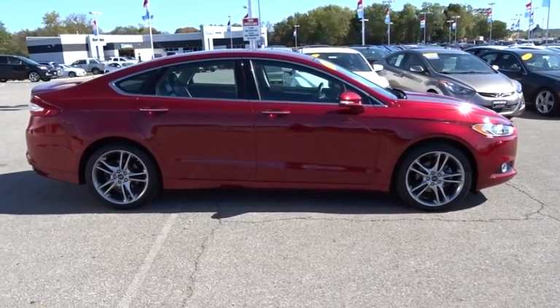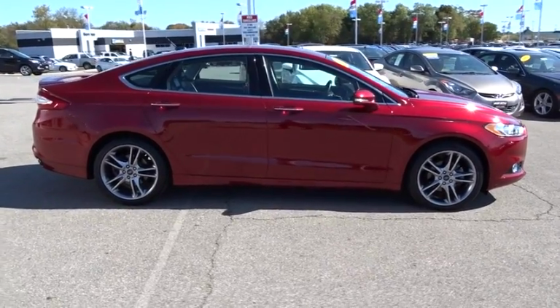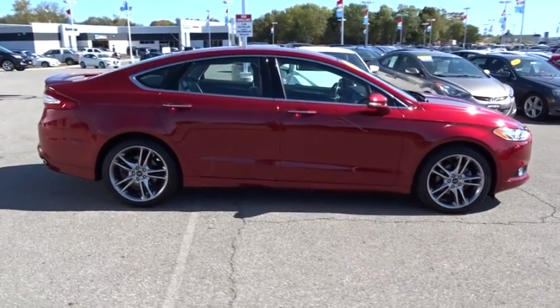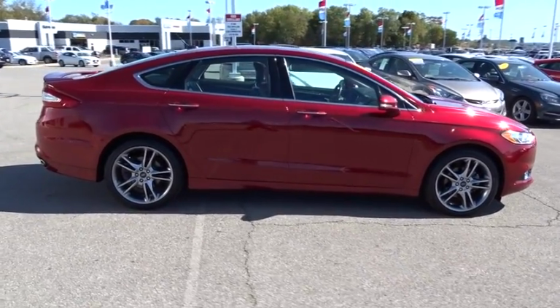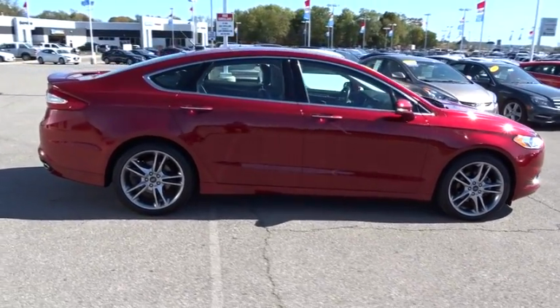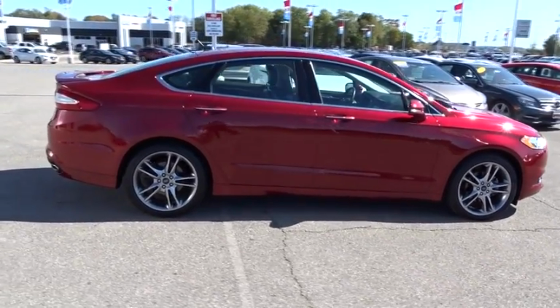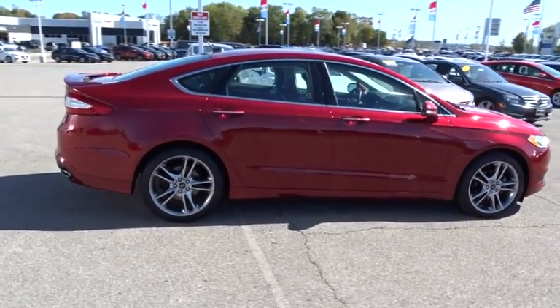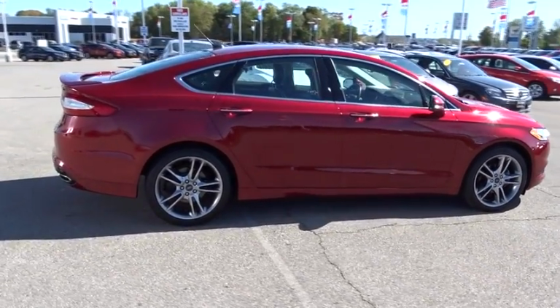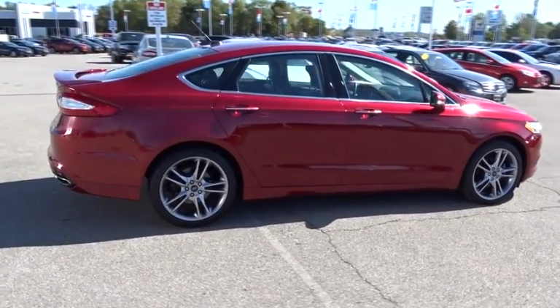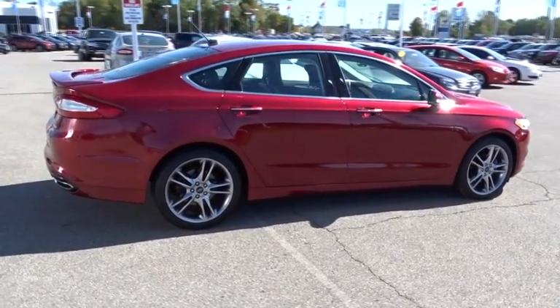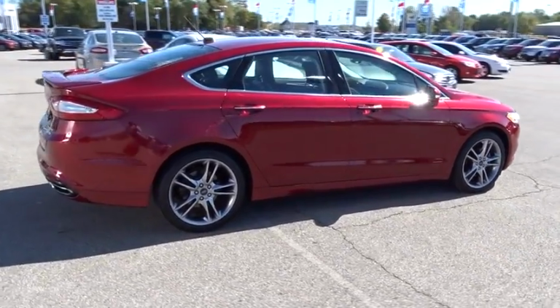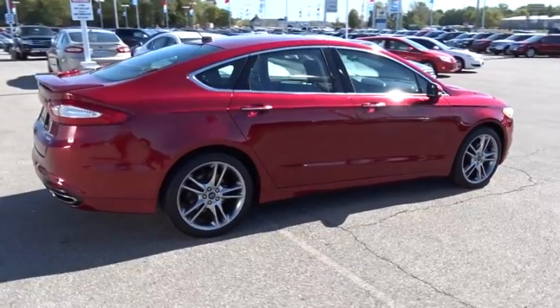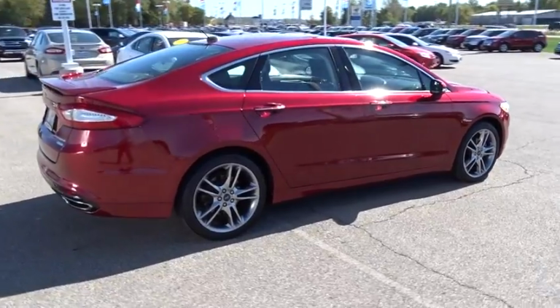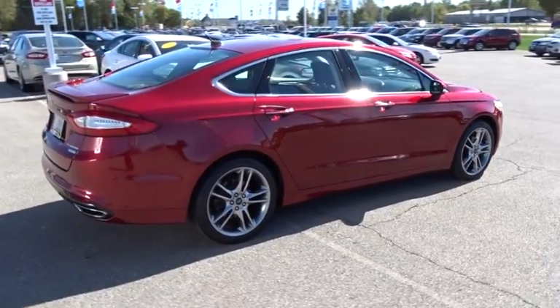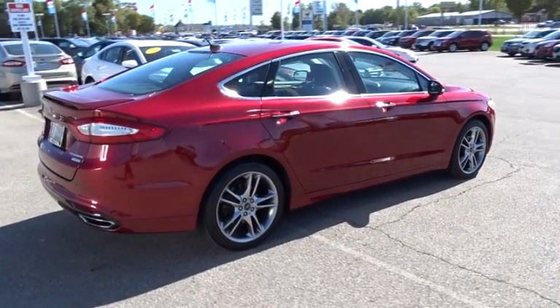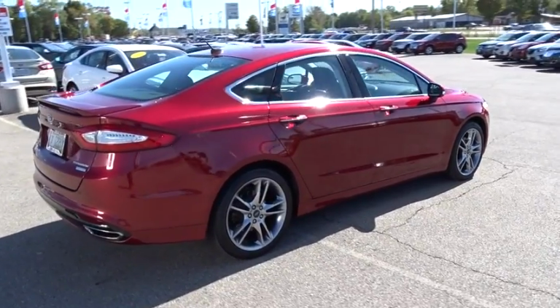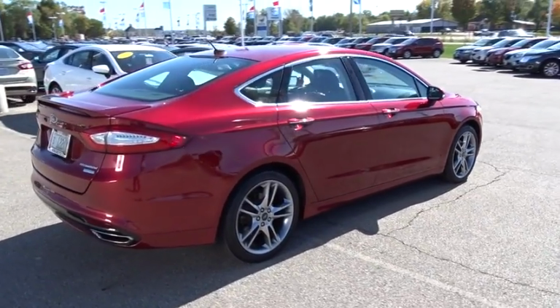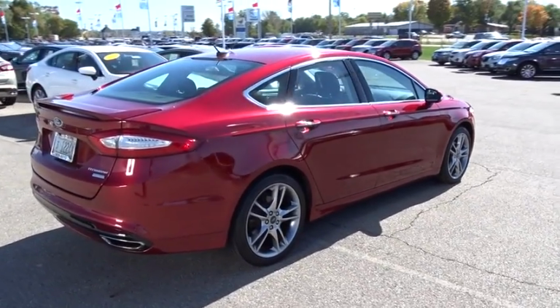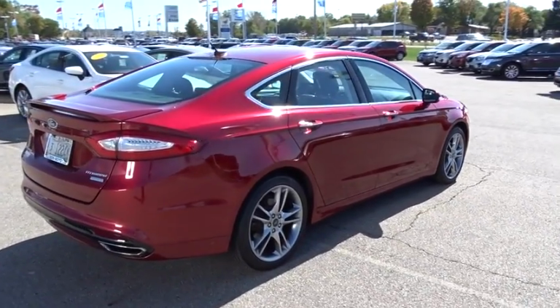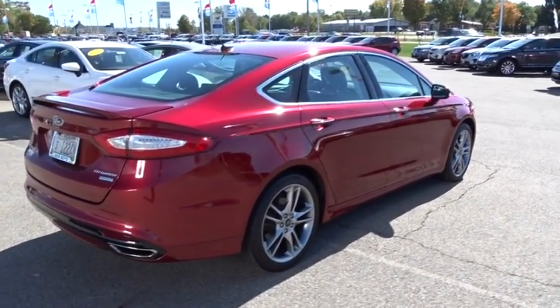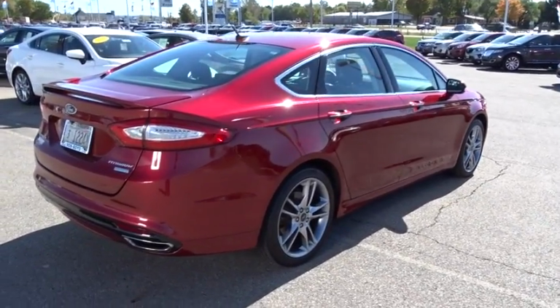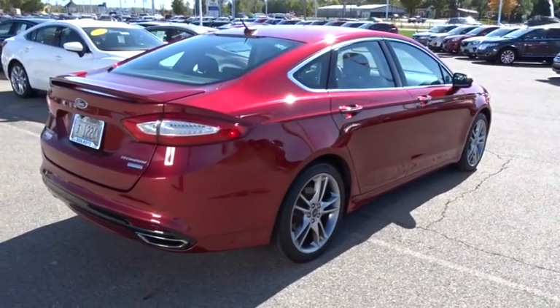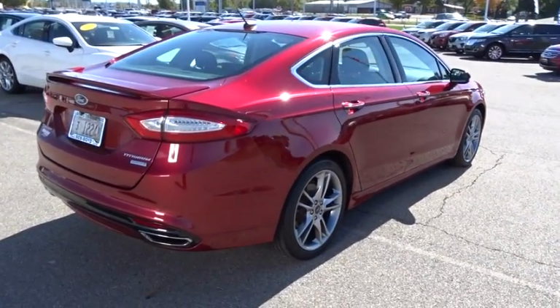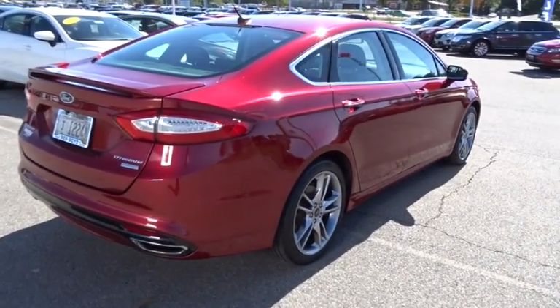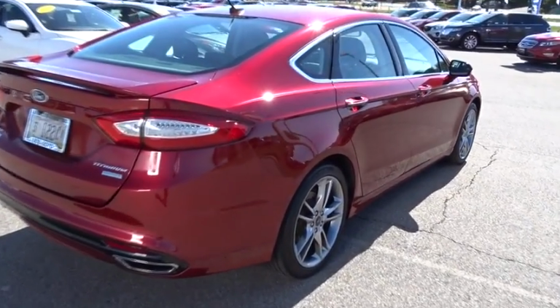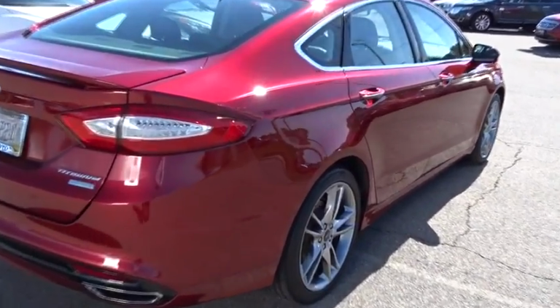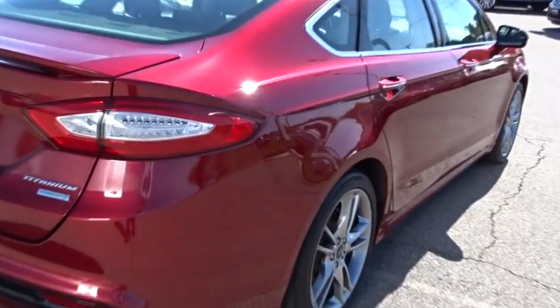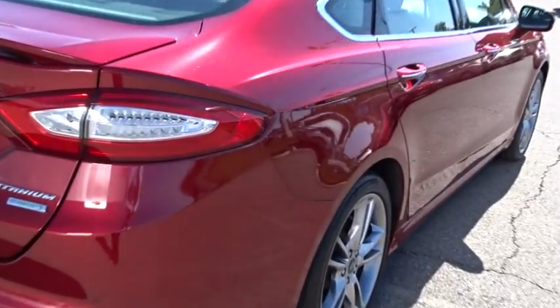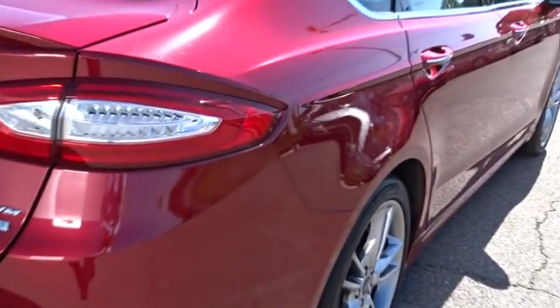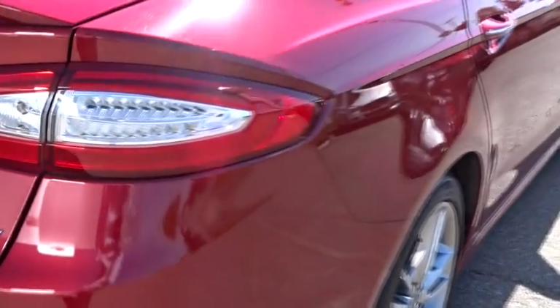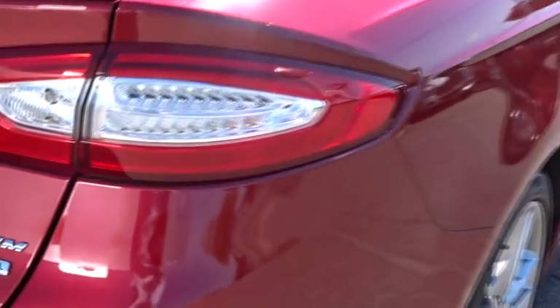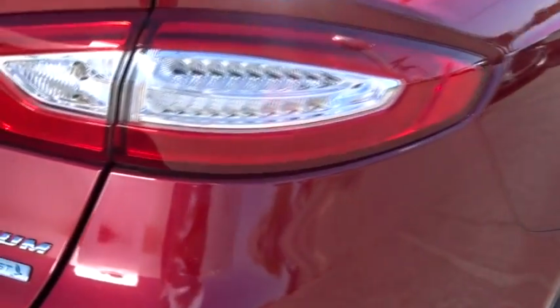Keyless entry, traction control, backup camera, leather-wrapped steering wheel, air conditioning, front power steering, six-way power adjustable front driver seat, cruise control.